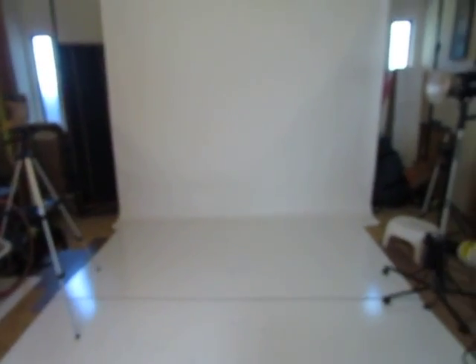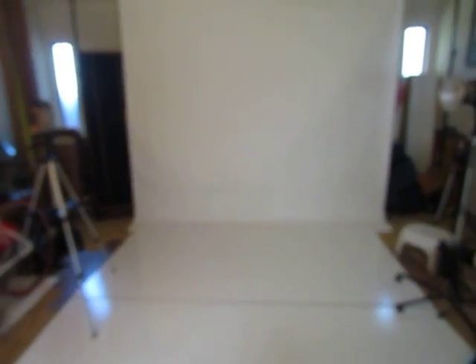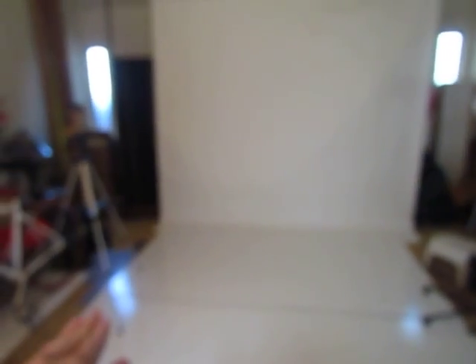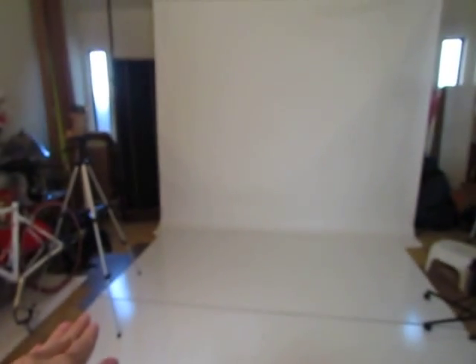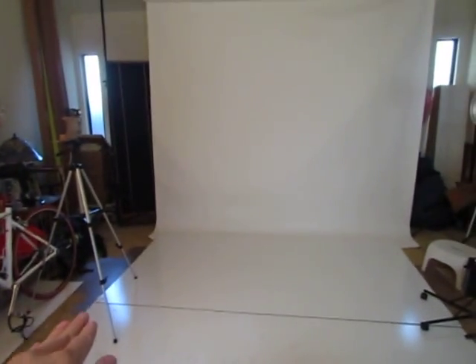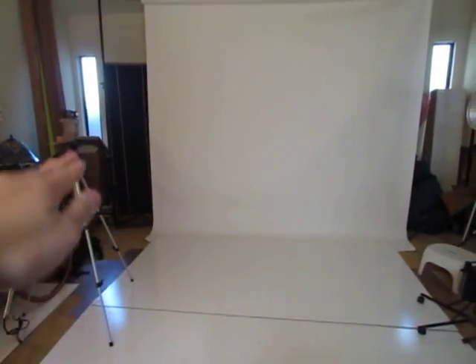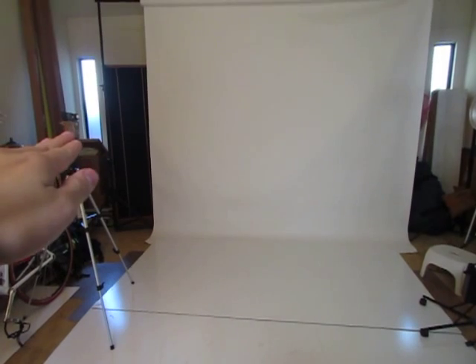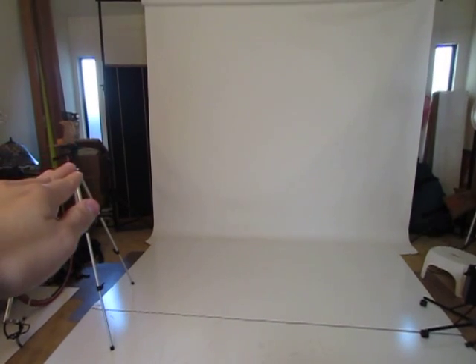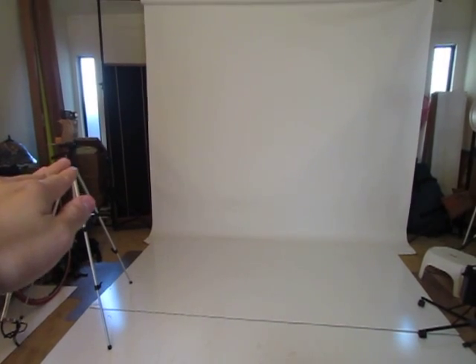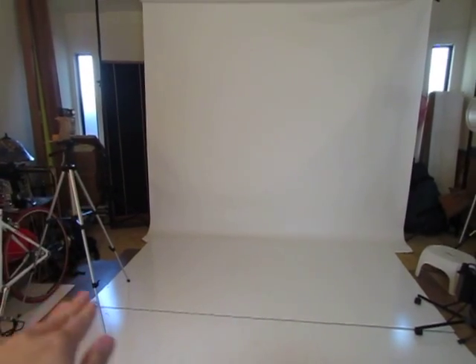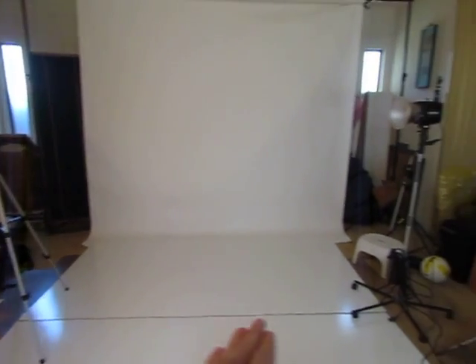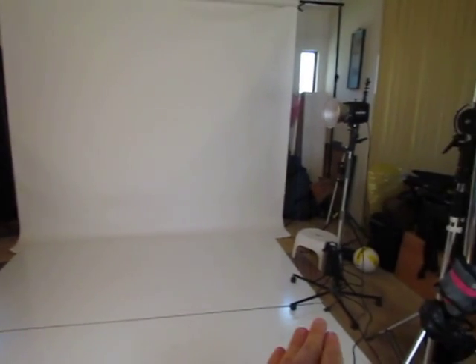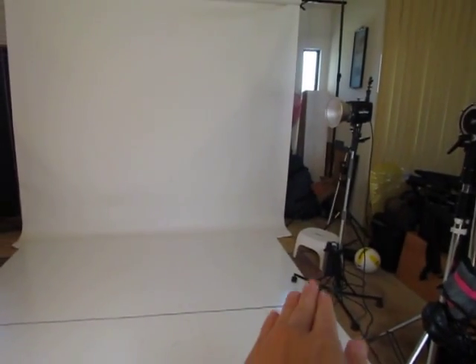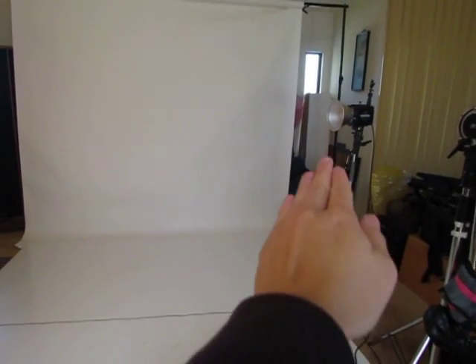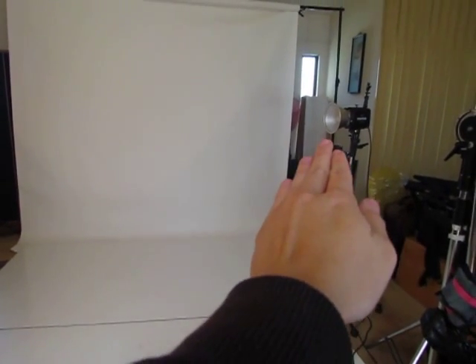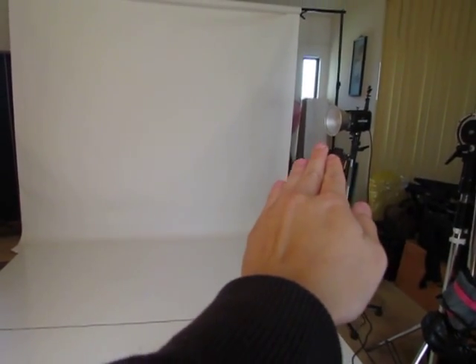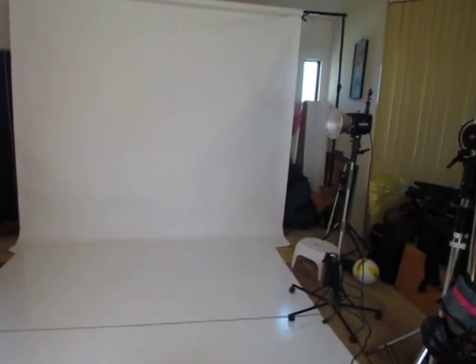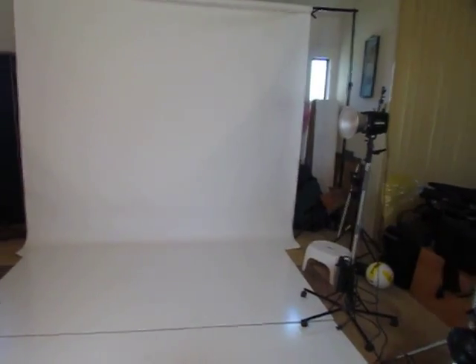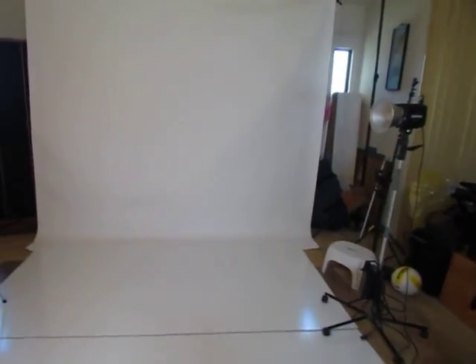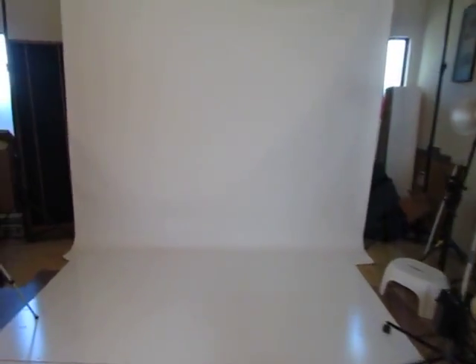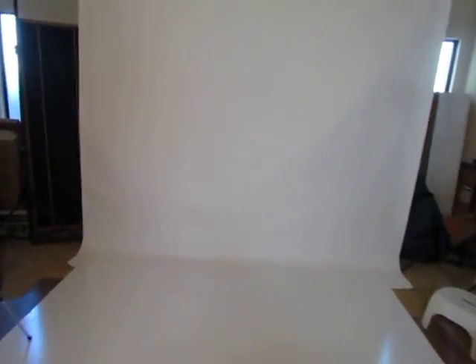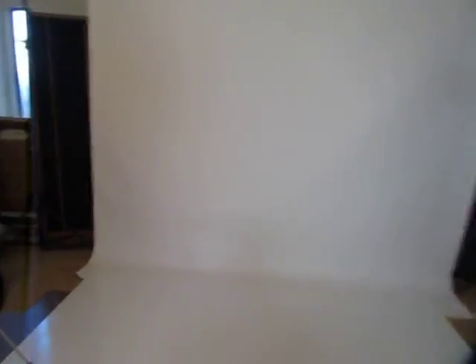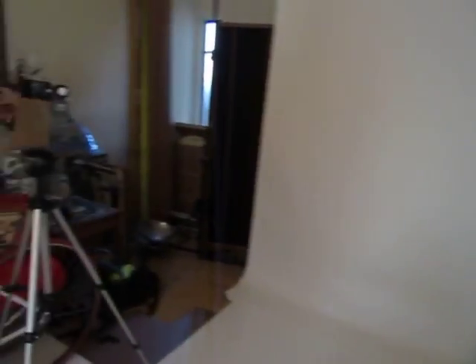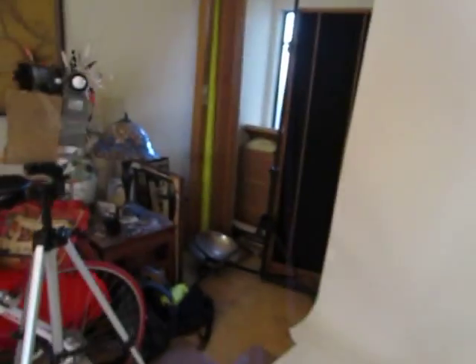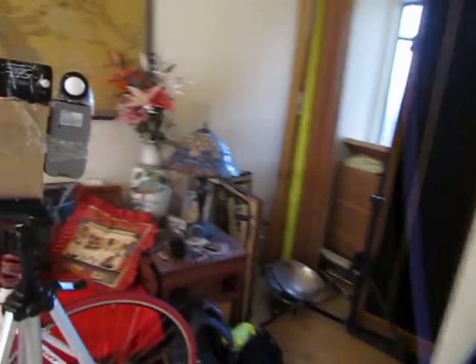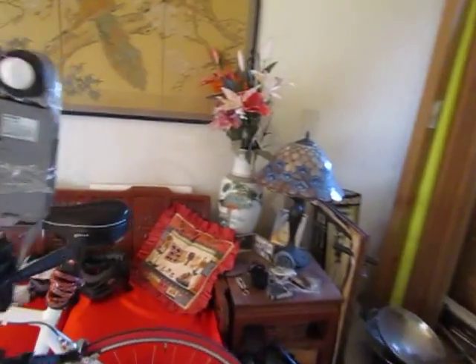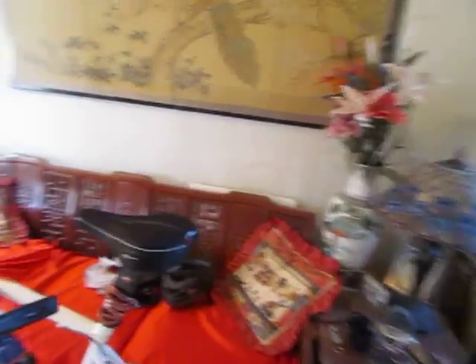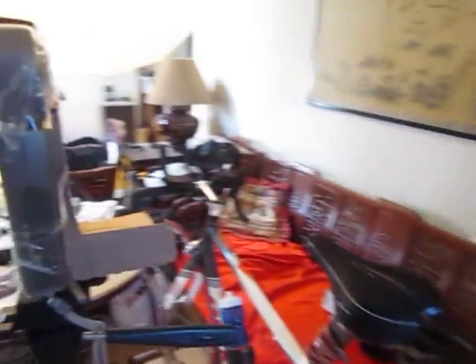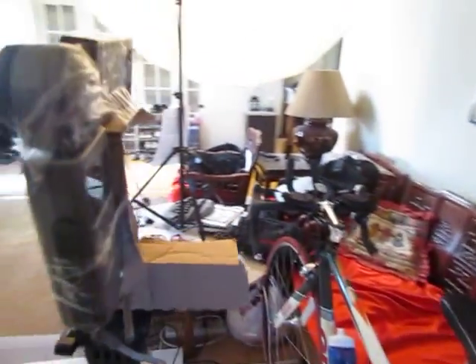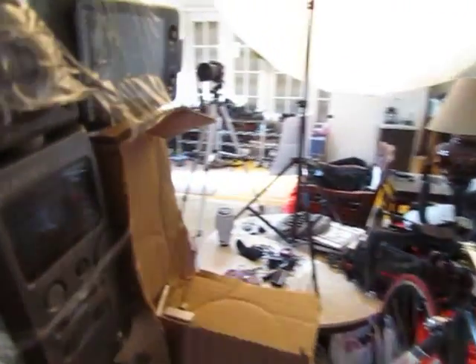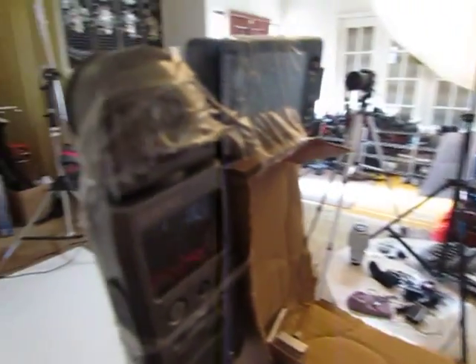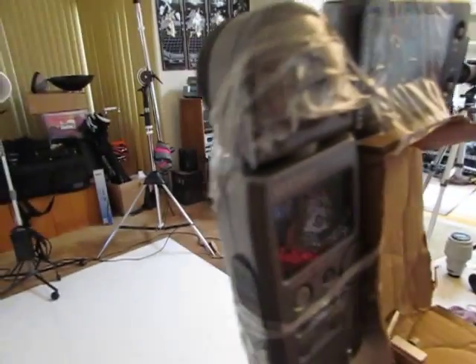It's 50 inches up from the ground to the light meters, eight feet across, and 50 inches up to the Einstein with the seven and a half inch reflector. The CSX-CV is on top and we're going to go ahead and run these tests.